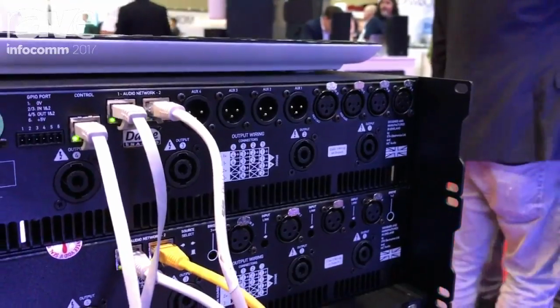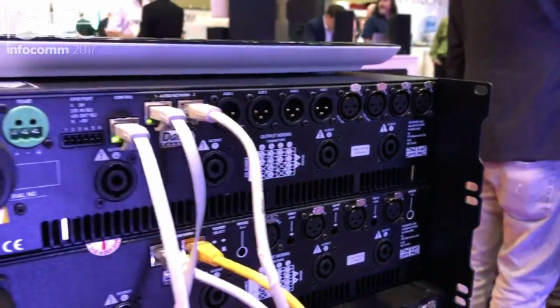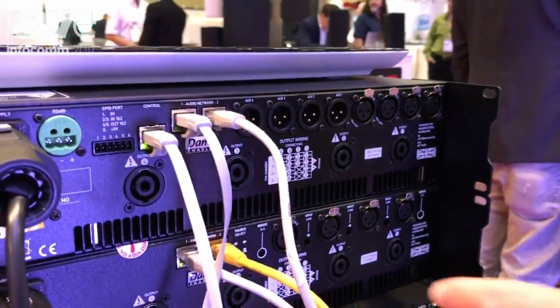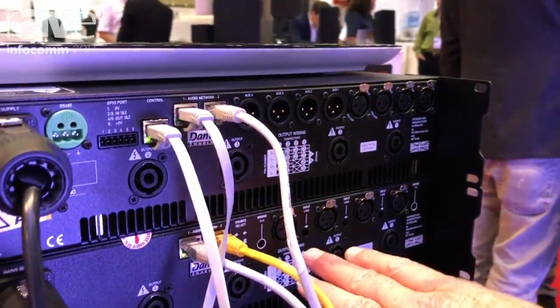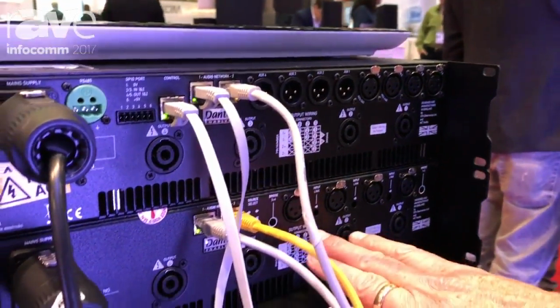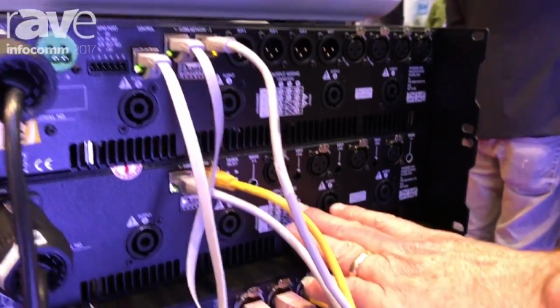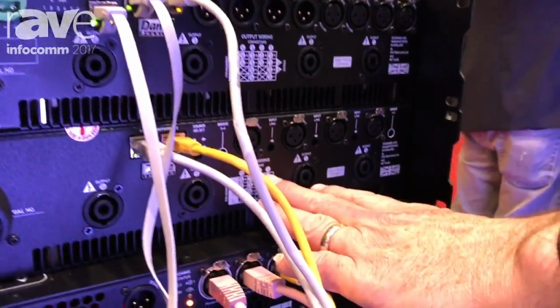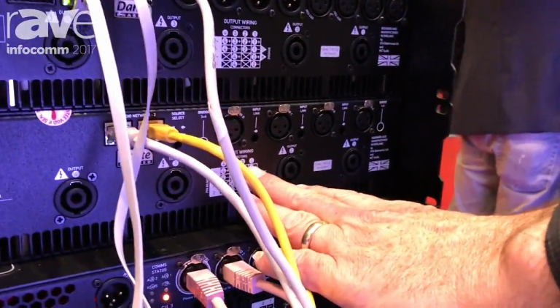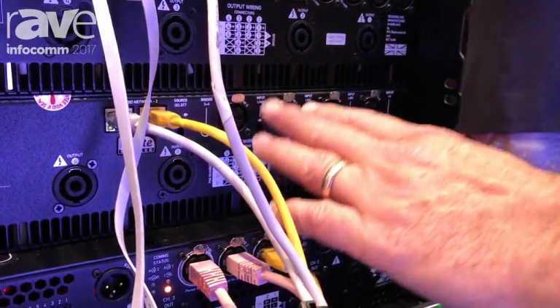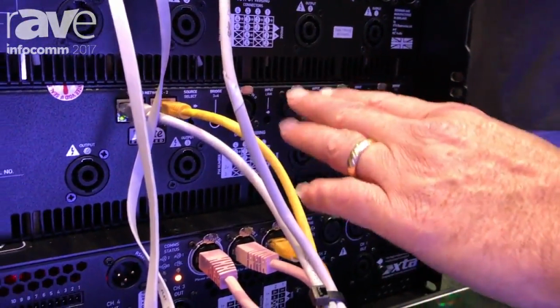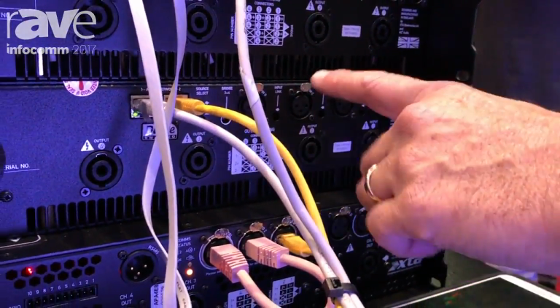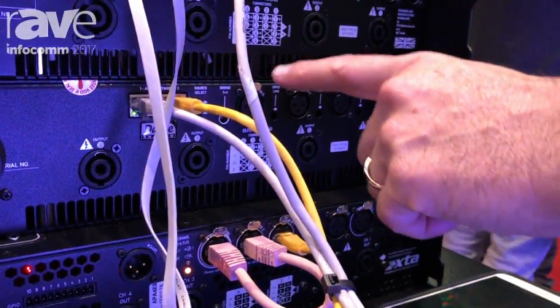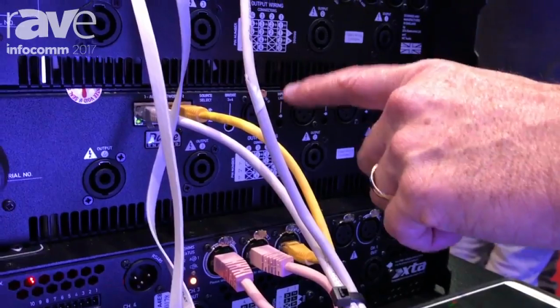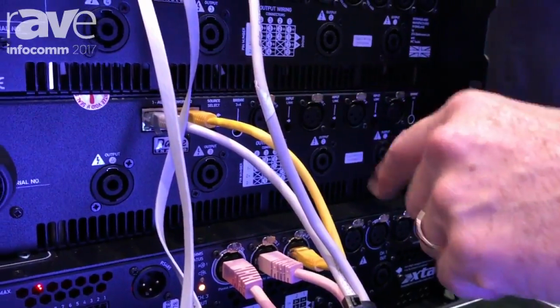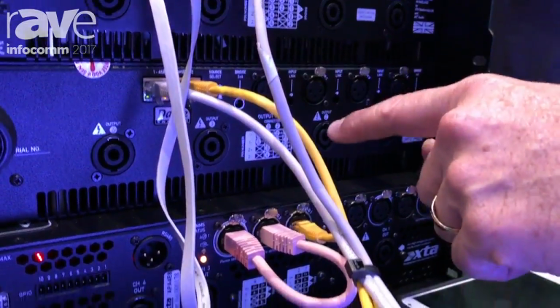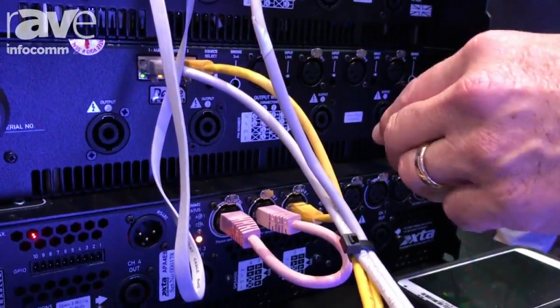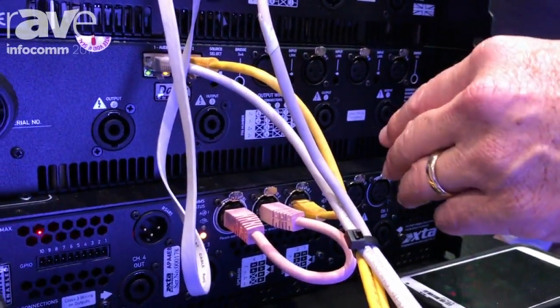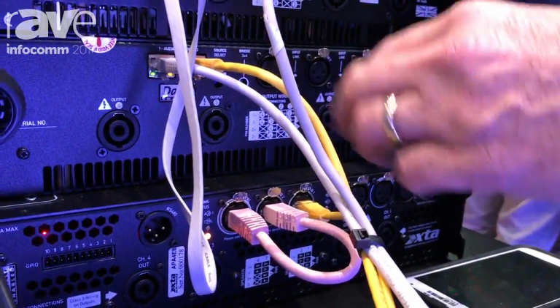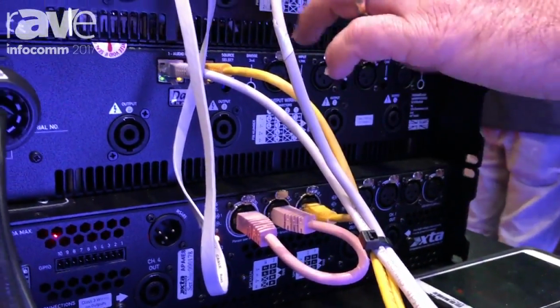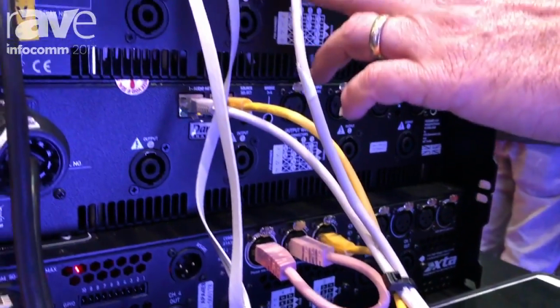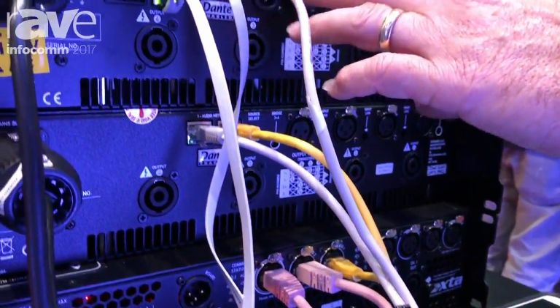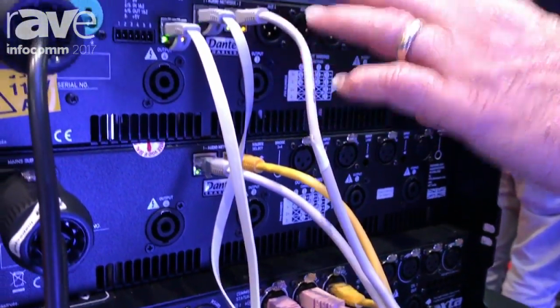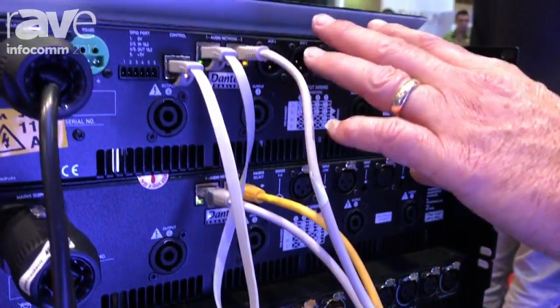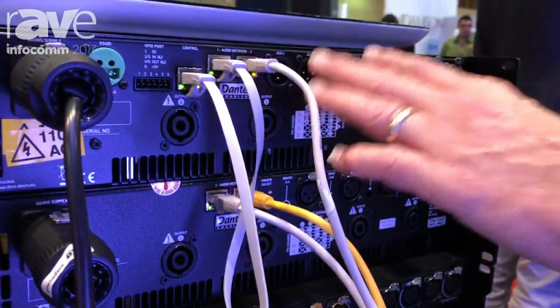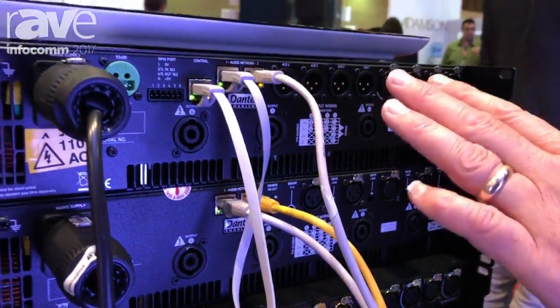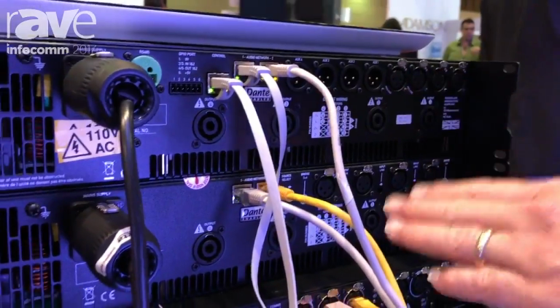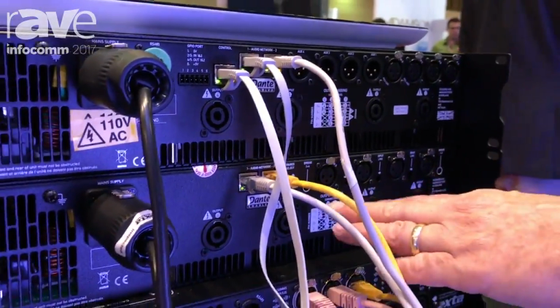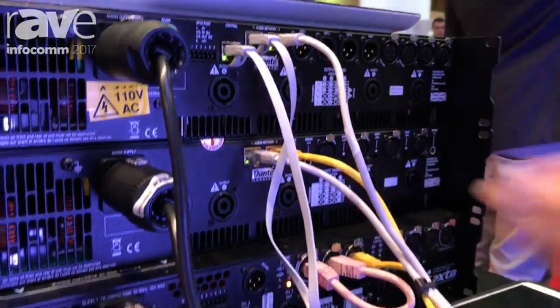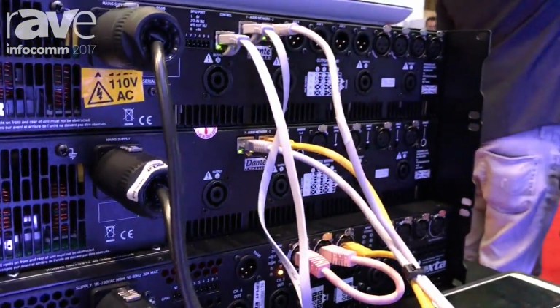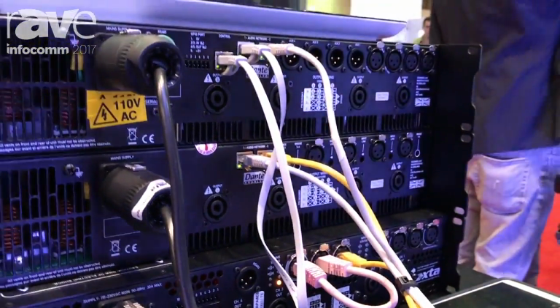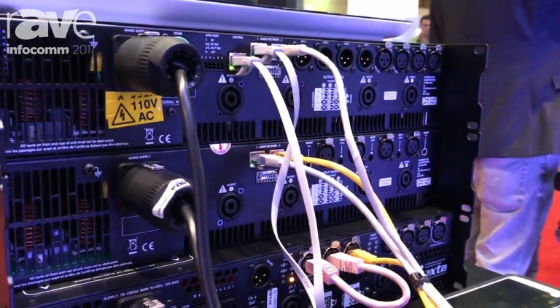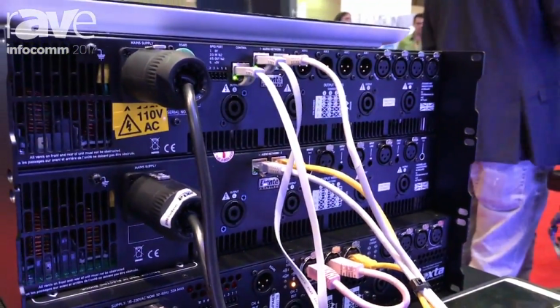You can see here this is a slave amplifier on the bottom, and what we're doing in this setup is routing audio via Dante on these Dante auxiliary outputs to a DNA amplifier located below.